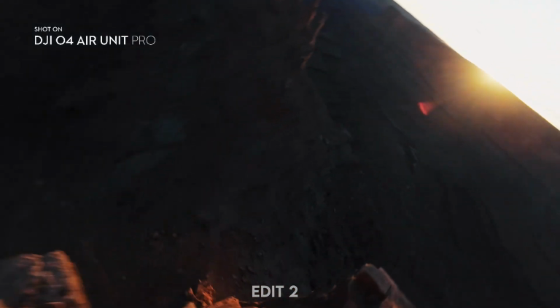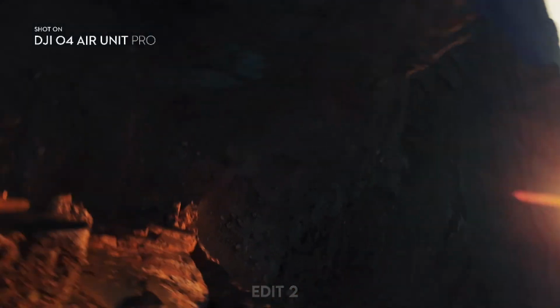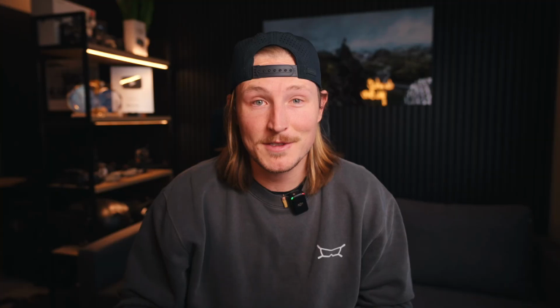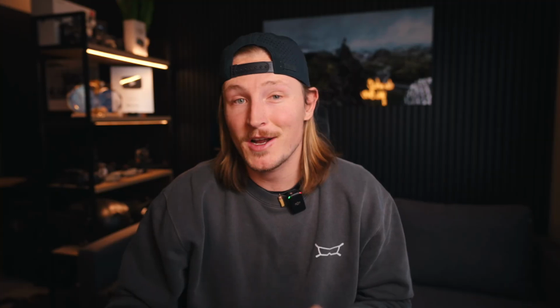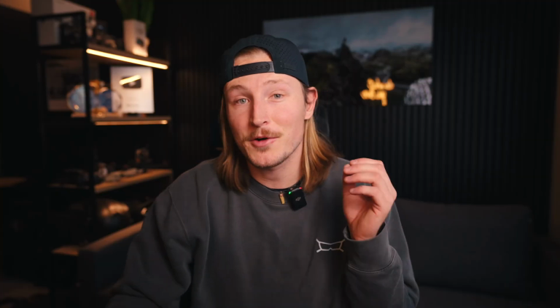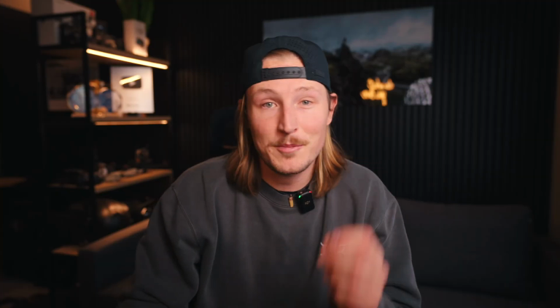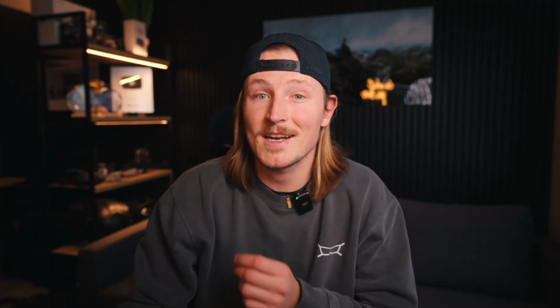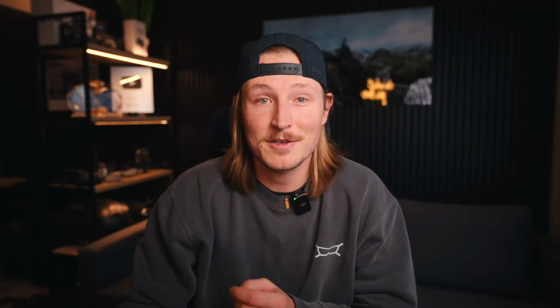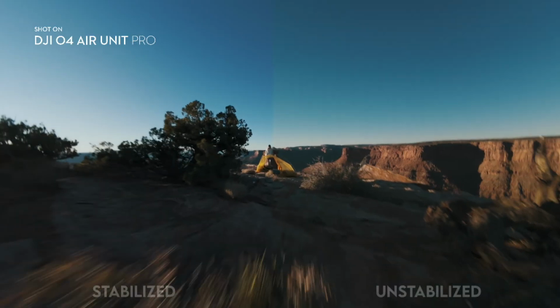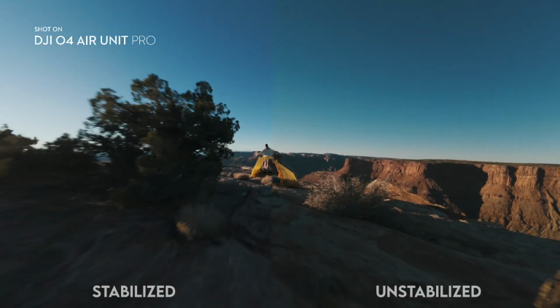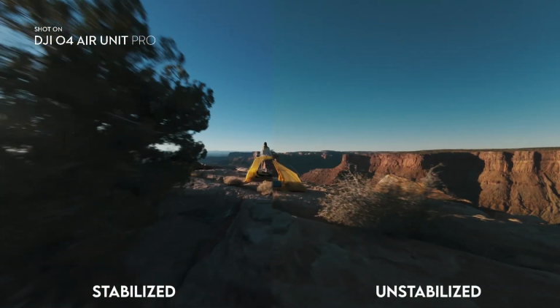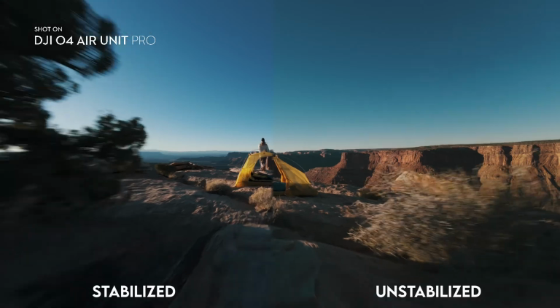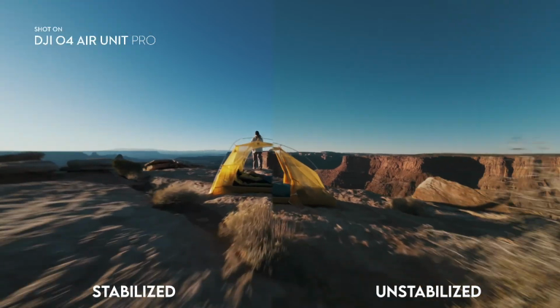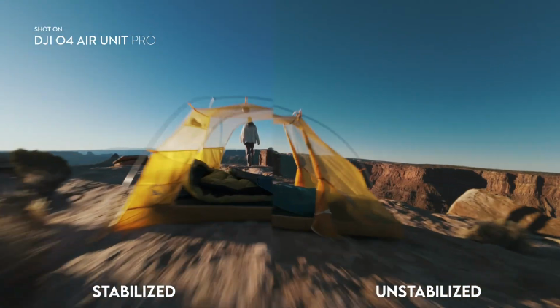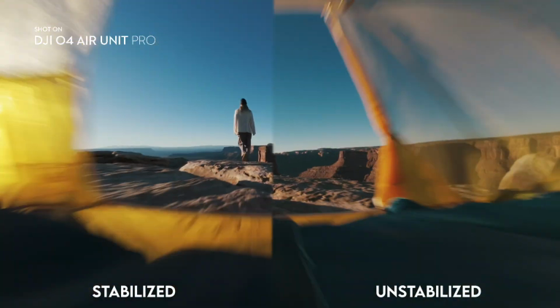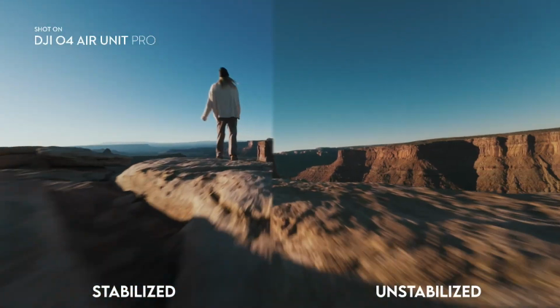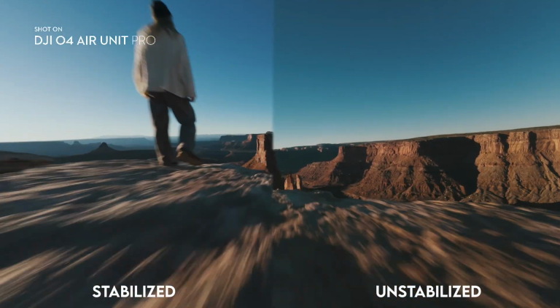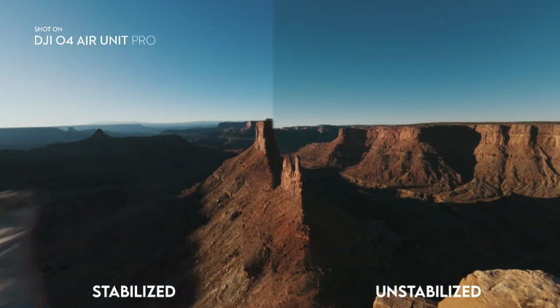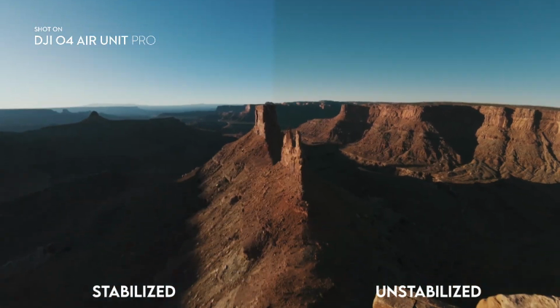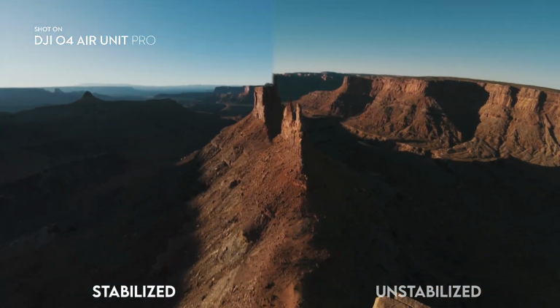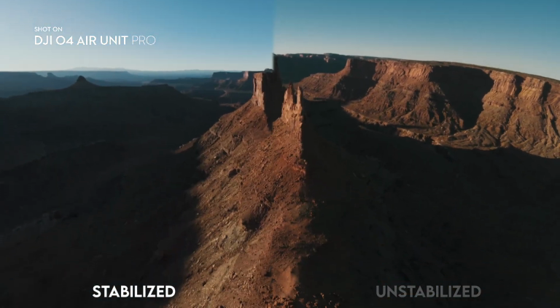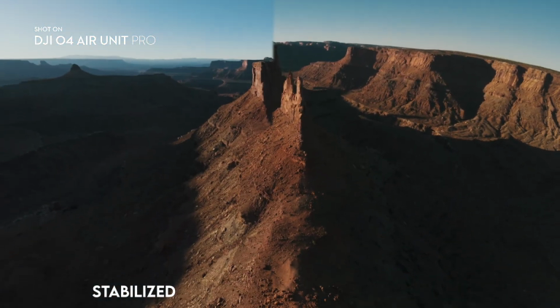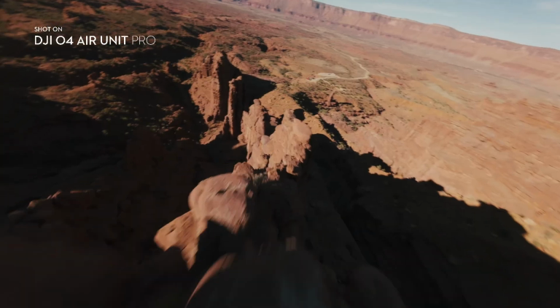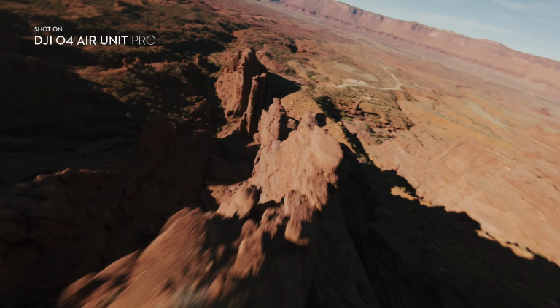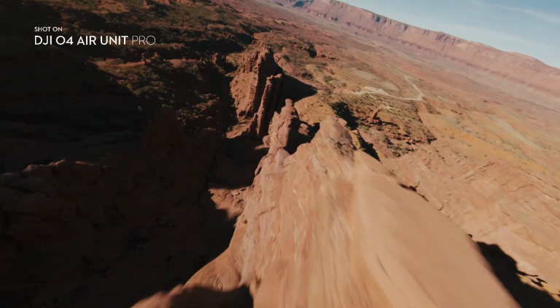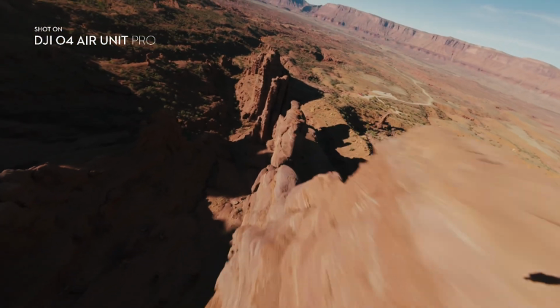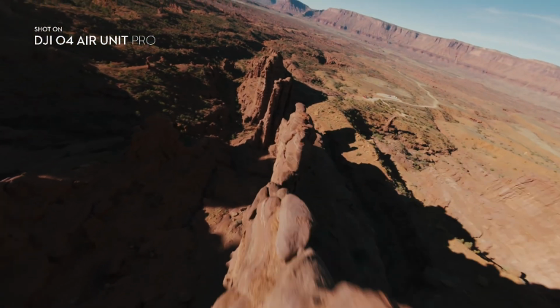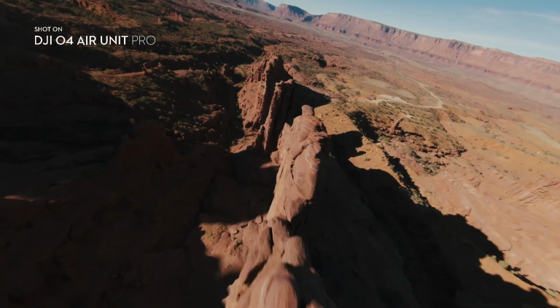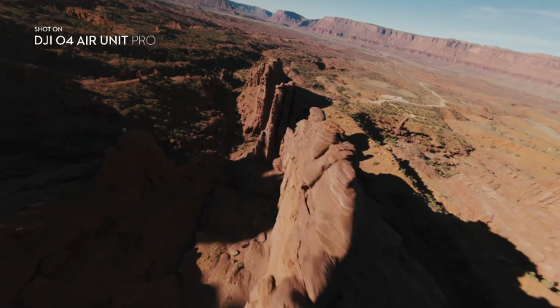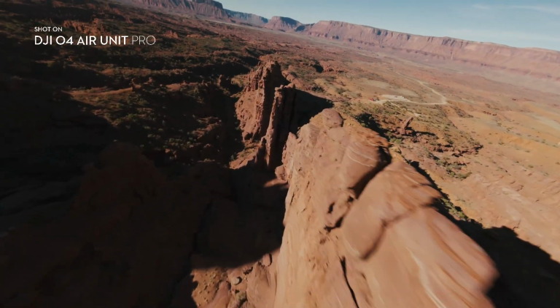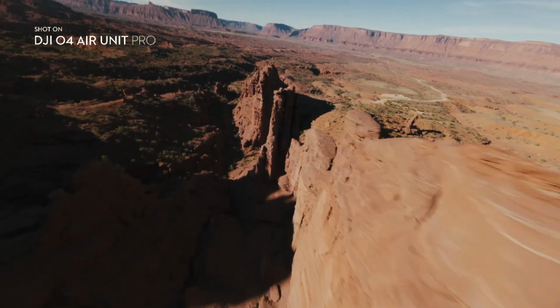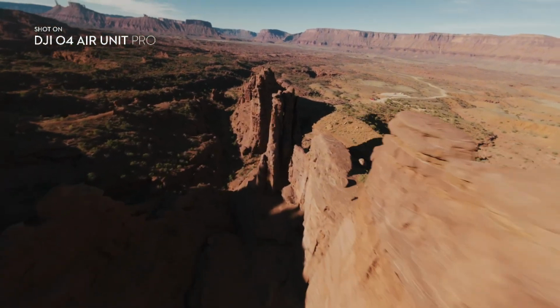The internal stabilization on O4 is the best I've ever seen. You can get silky smooth stabilized videos like this directly from the camera. But if you prefer to stabilize in post, they allow open IMU data for even more flexibility.